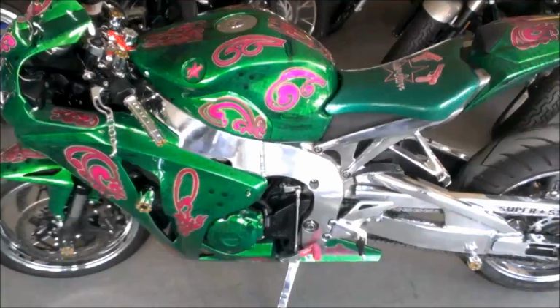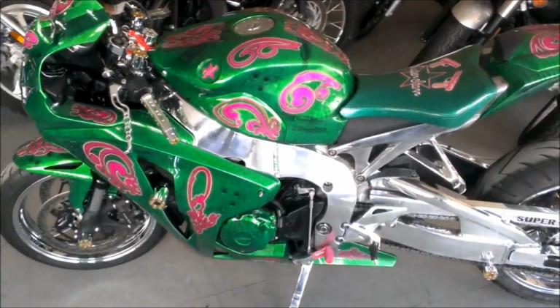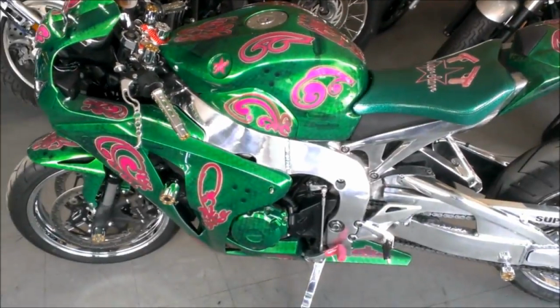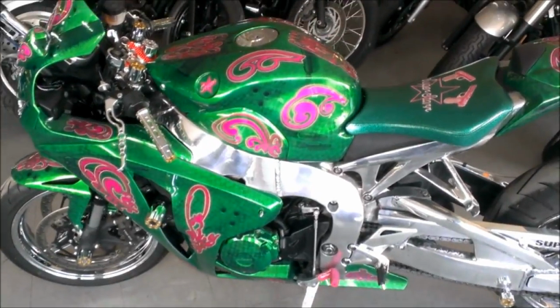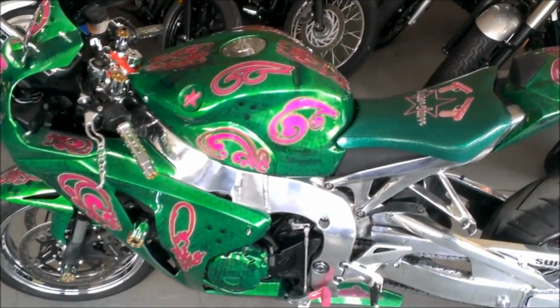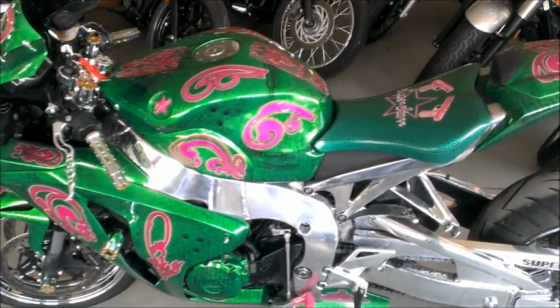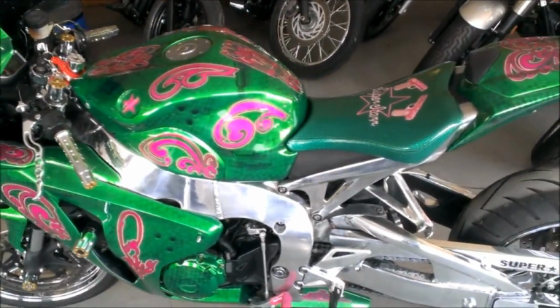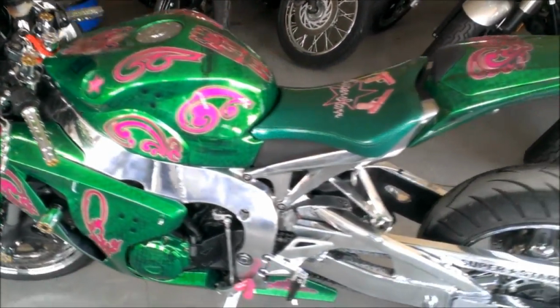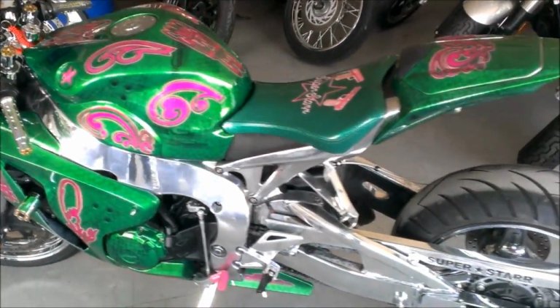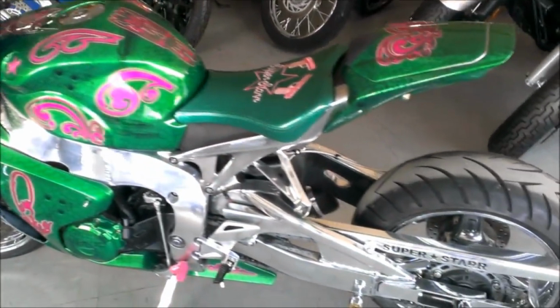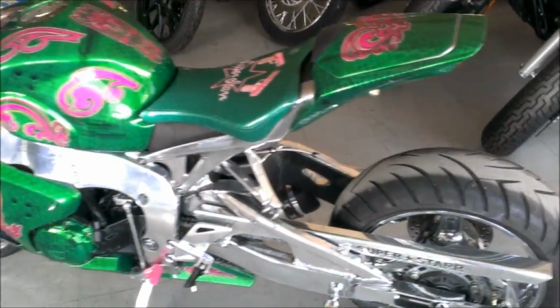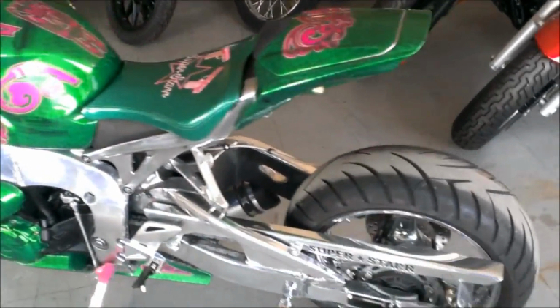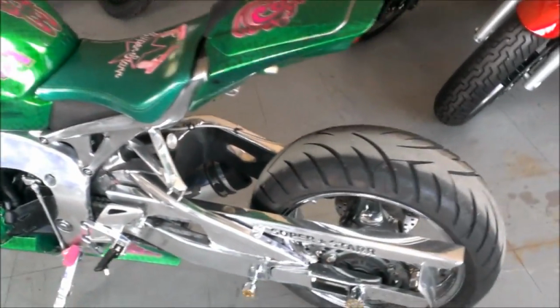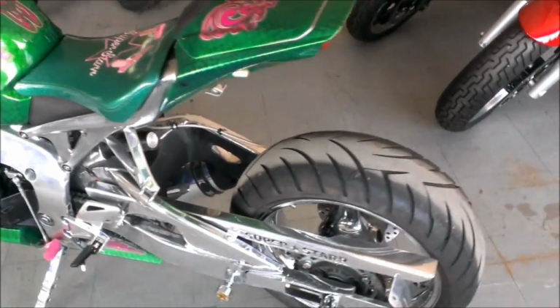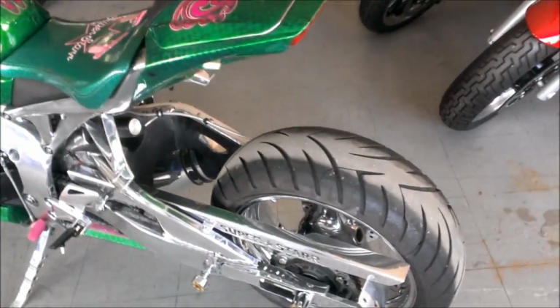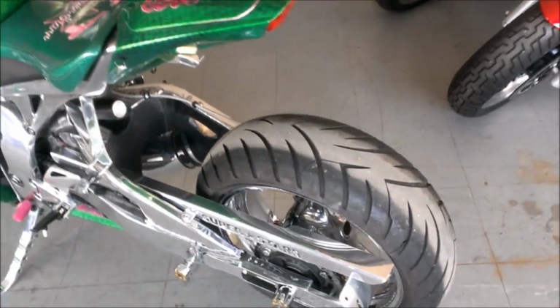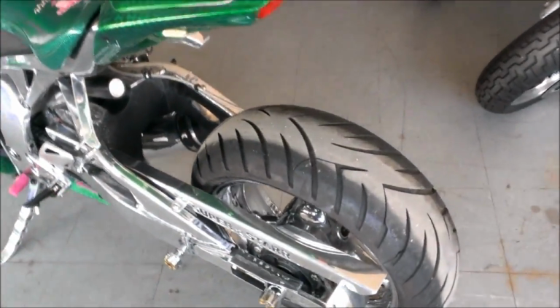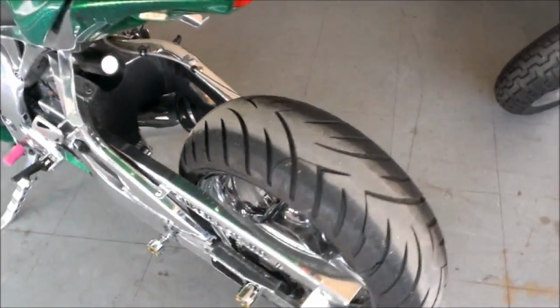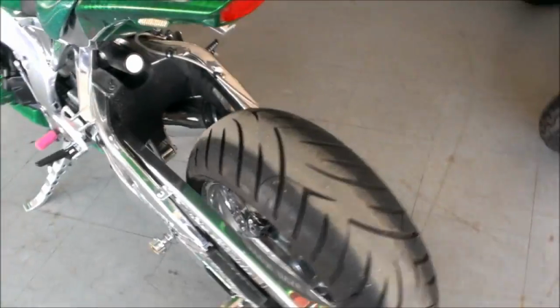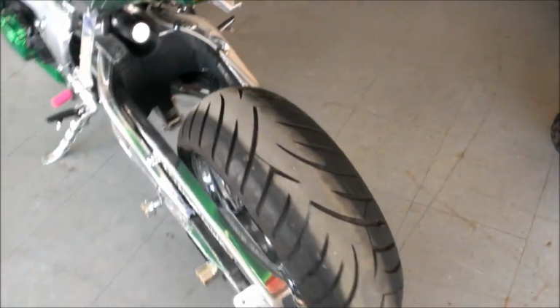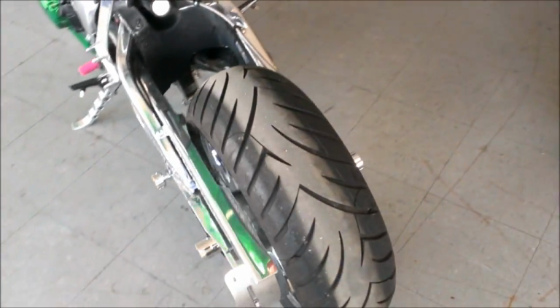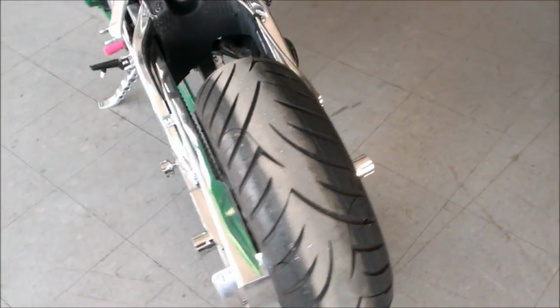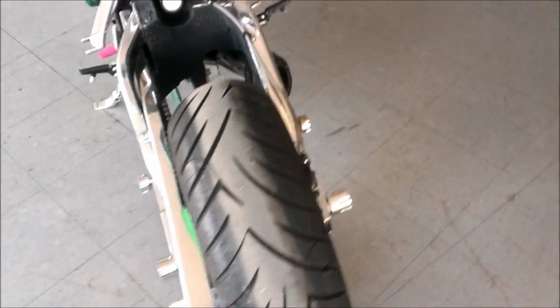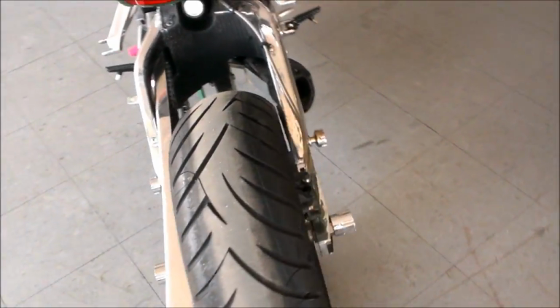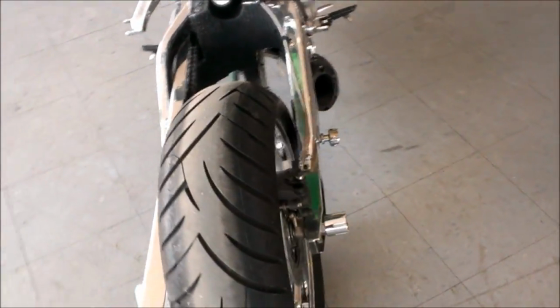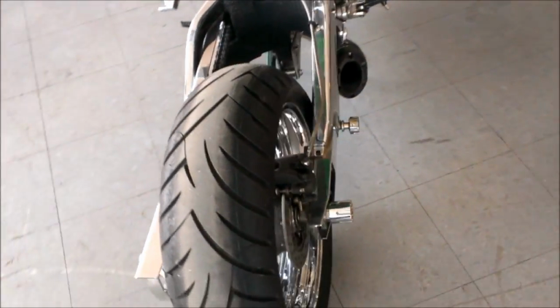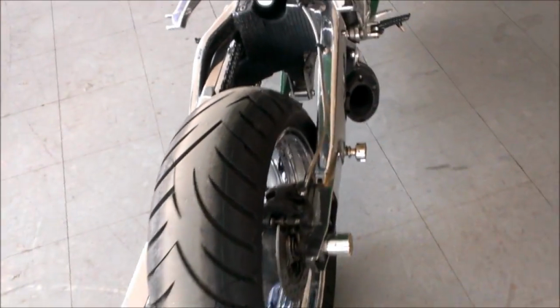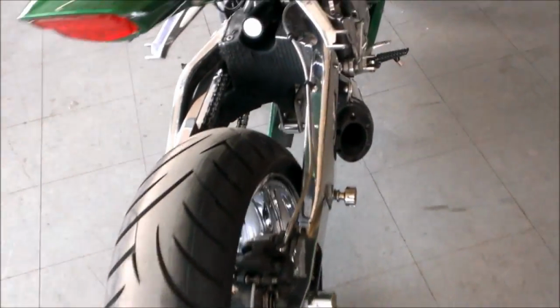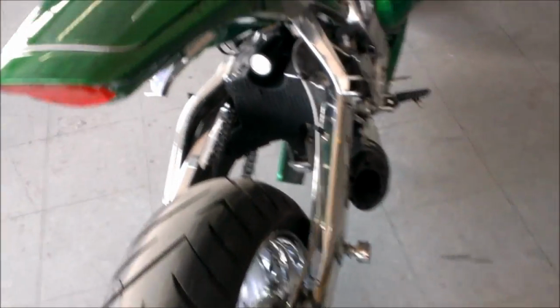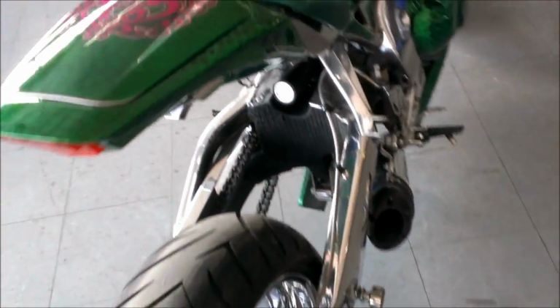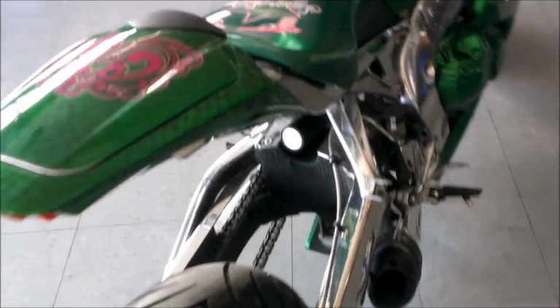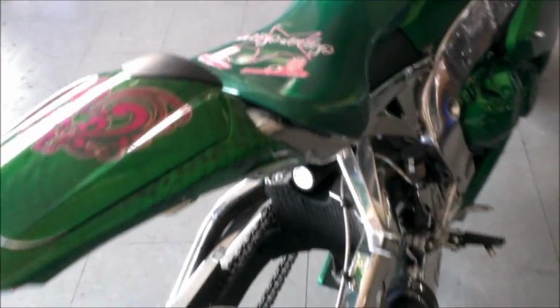We have a 2008 Honda CBR 1000 RR for sale with chrome everywhere. The CBR 1000 is a must-see and is guaranteed to turn heads wherever you go.